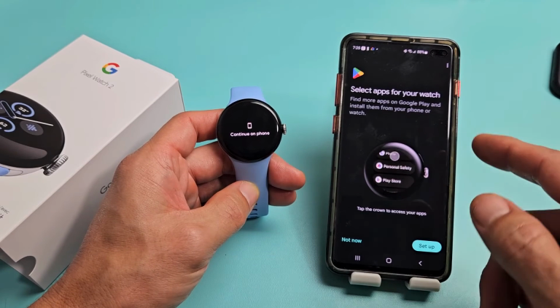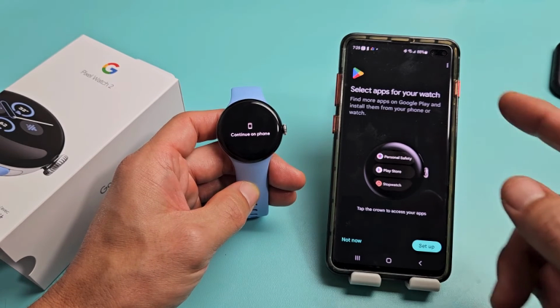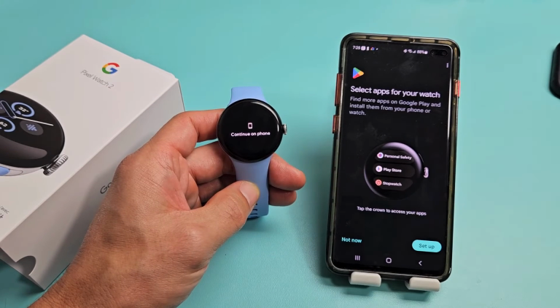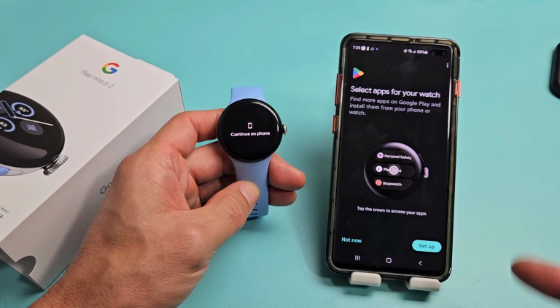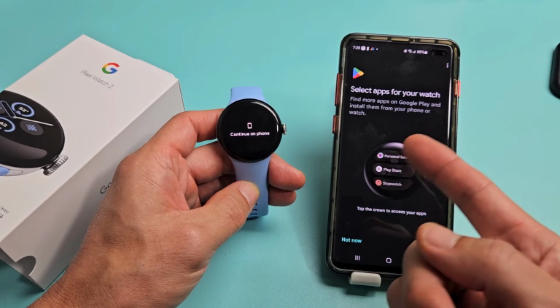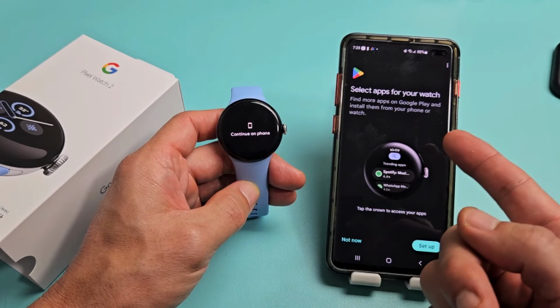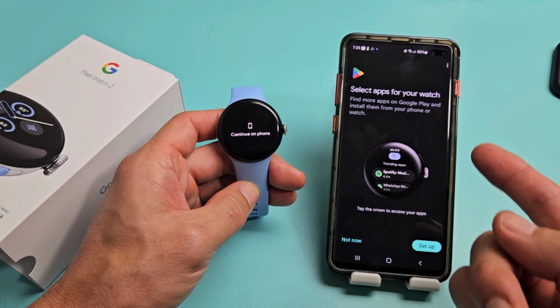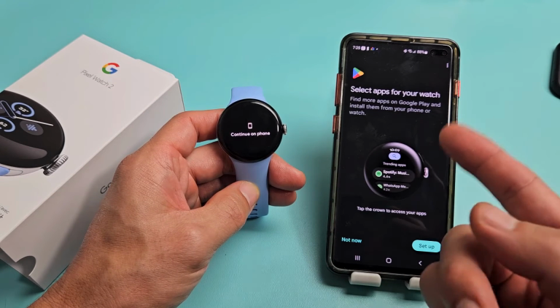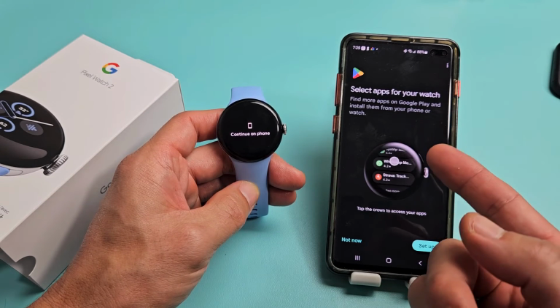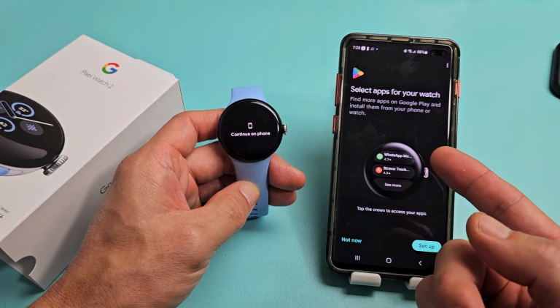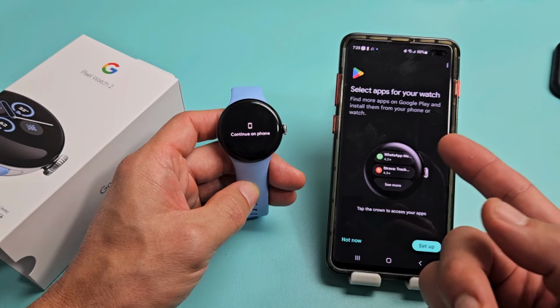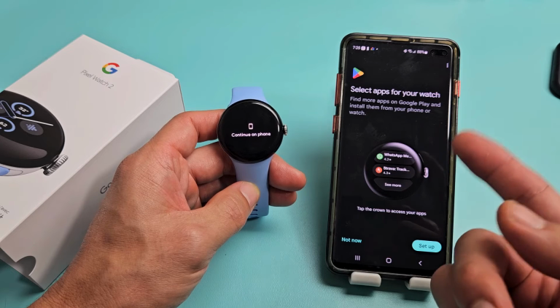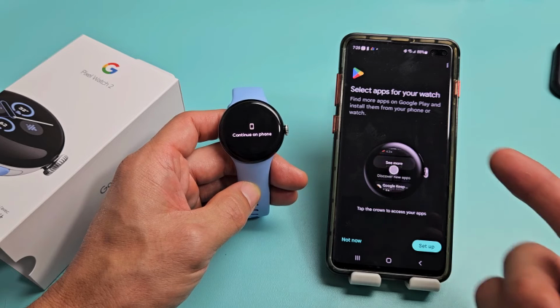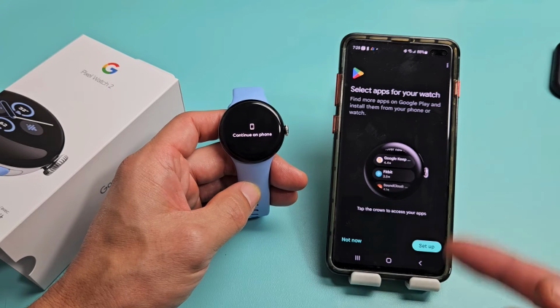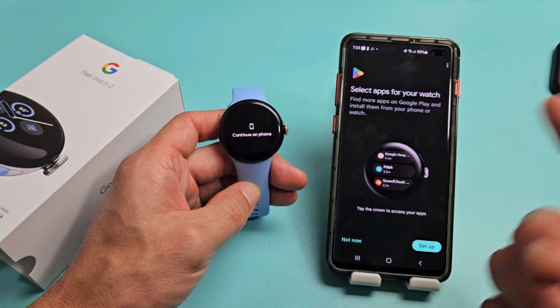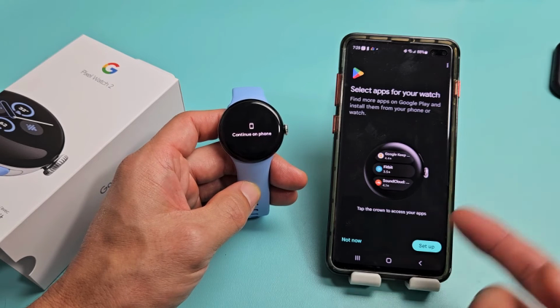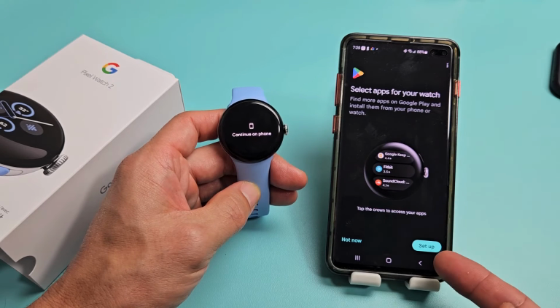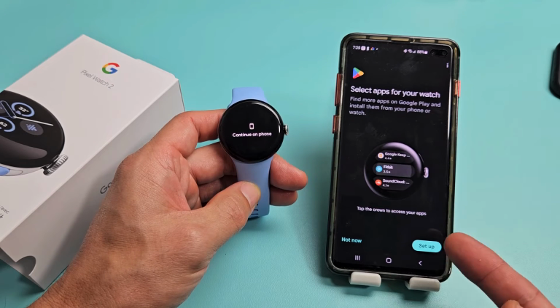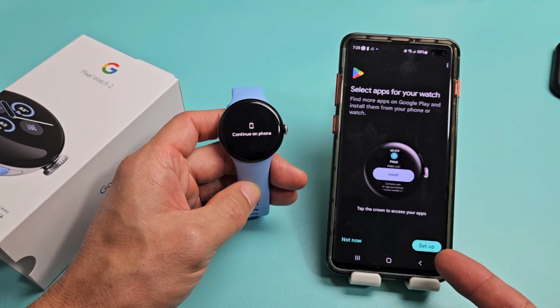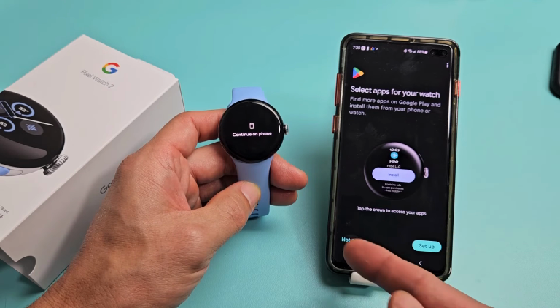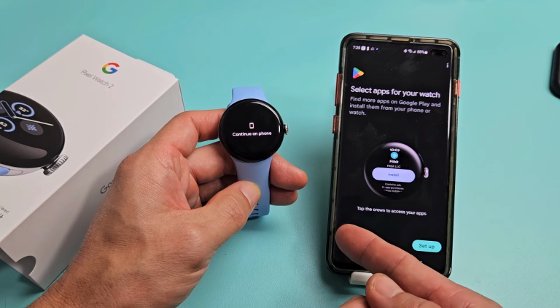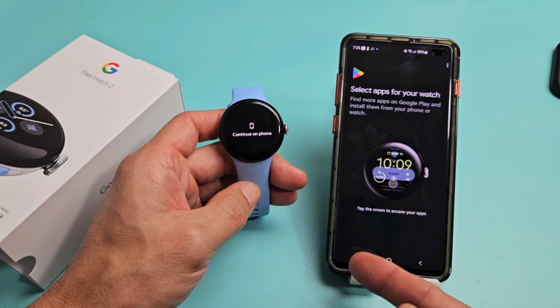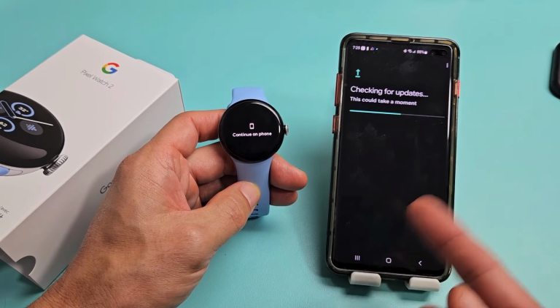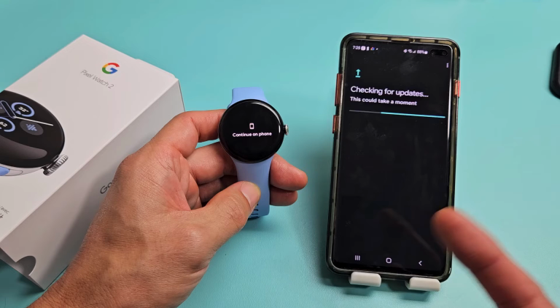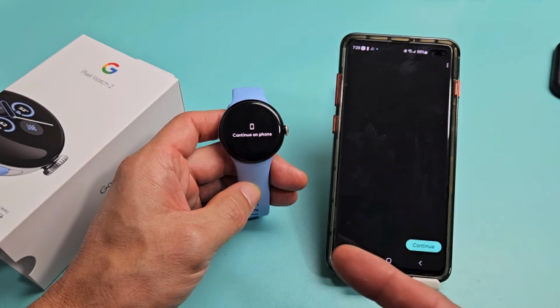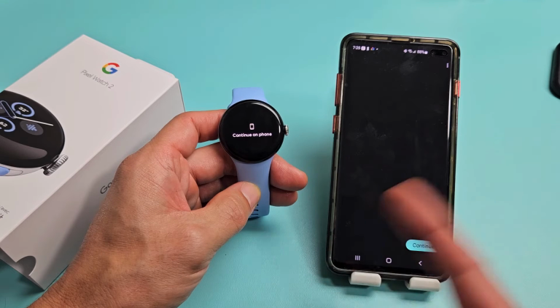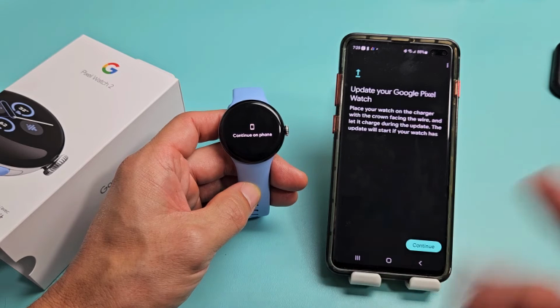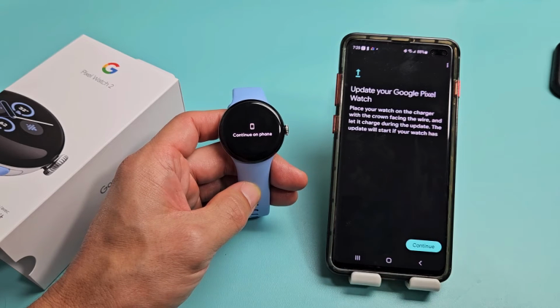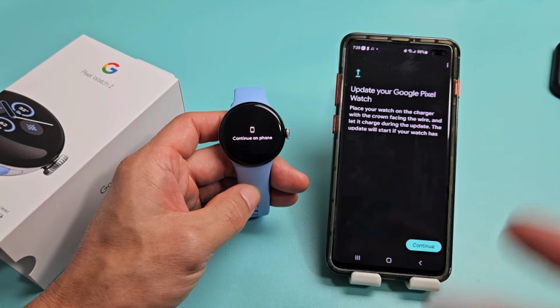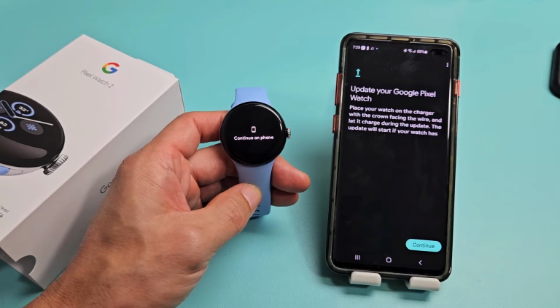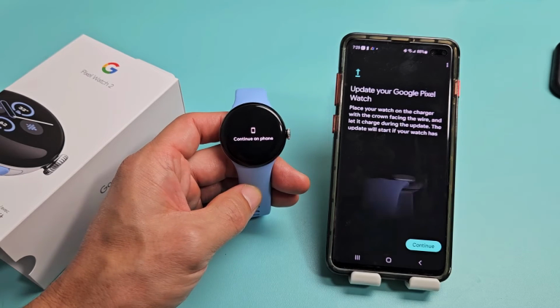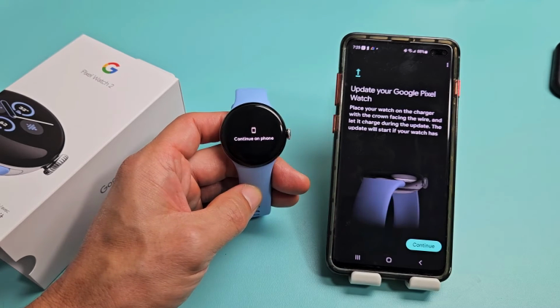Select apps for your watch — find more apps on Google Play and install them from your phone or watch. You can set up now, do not now and never do it, or set up later if you want to download more apps.